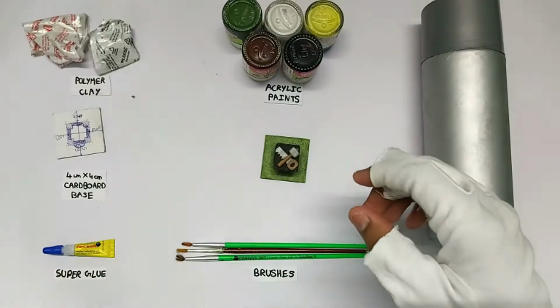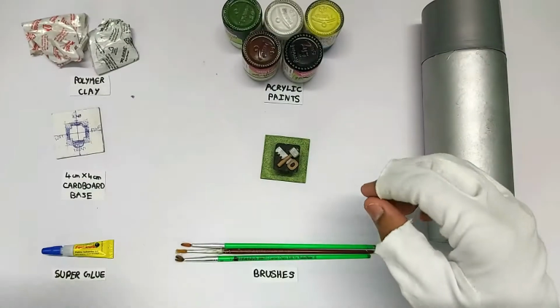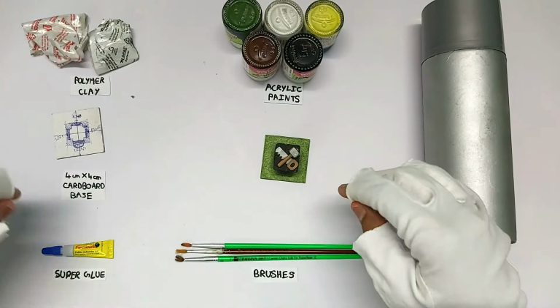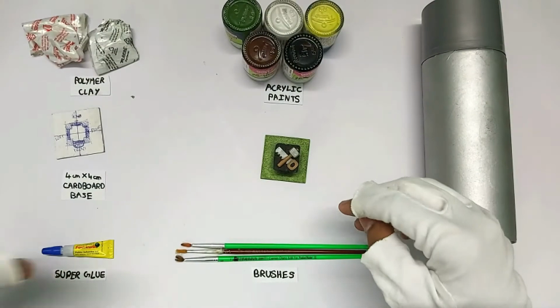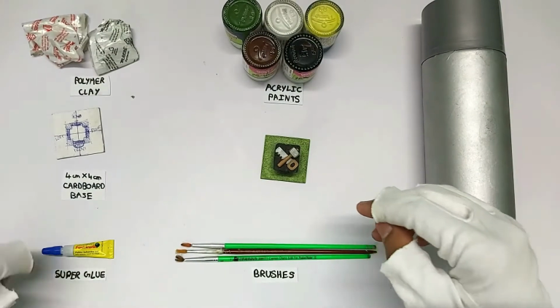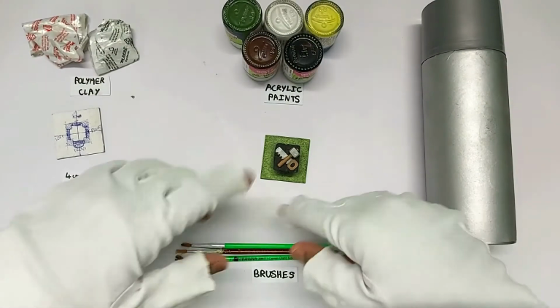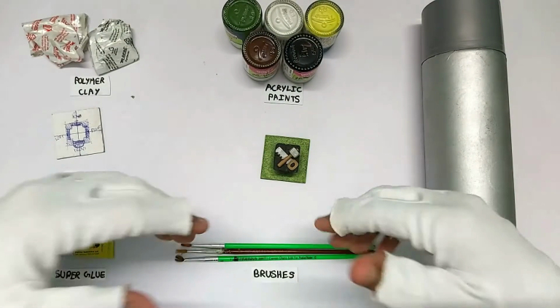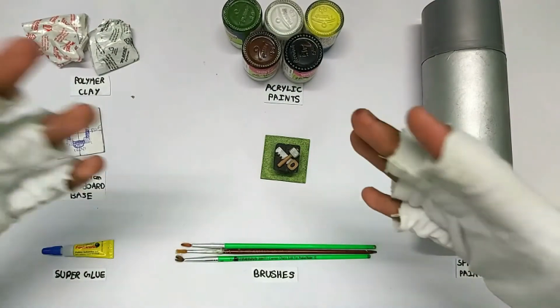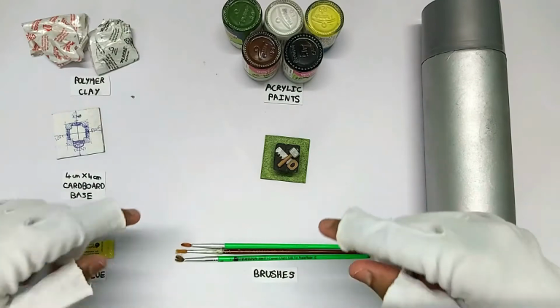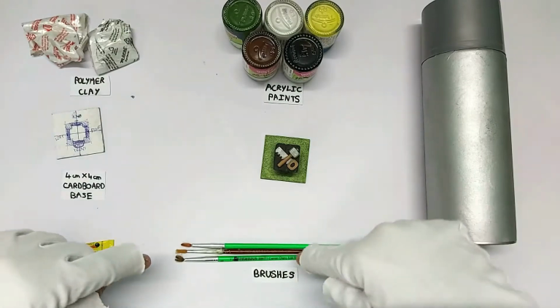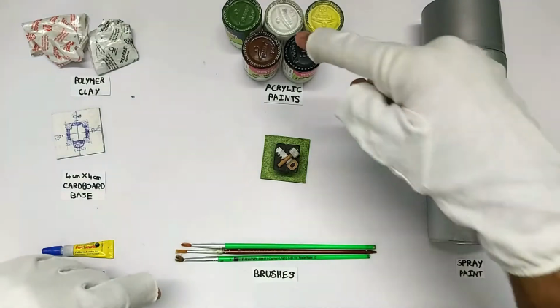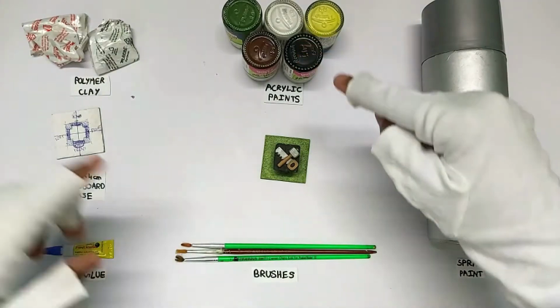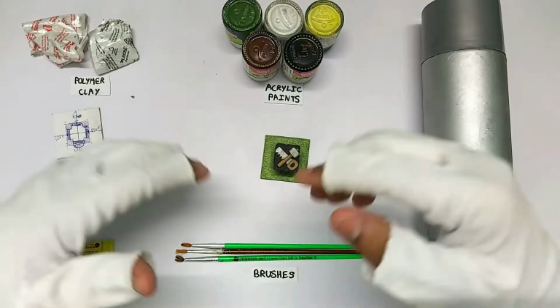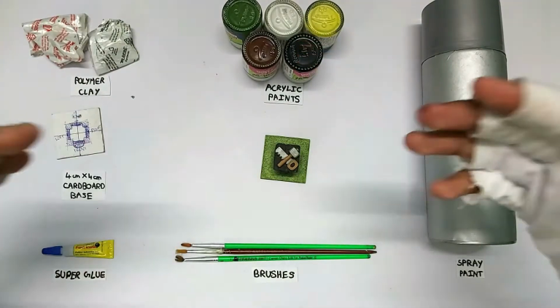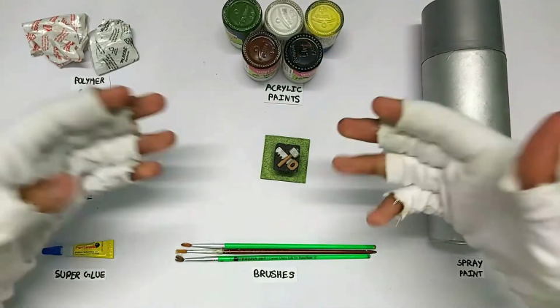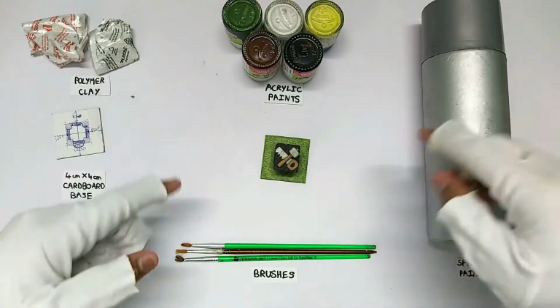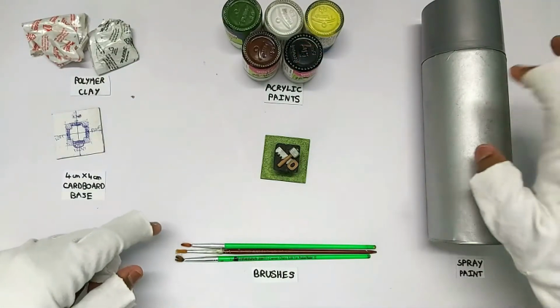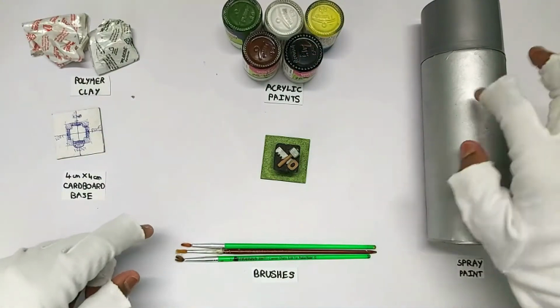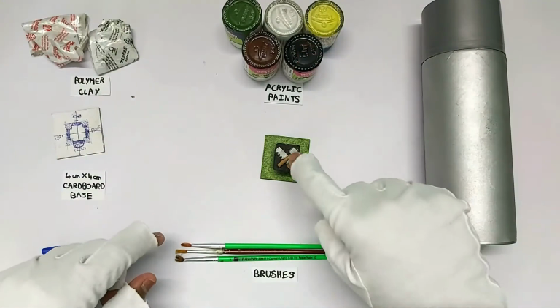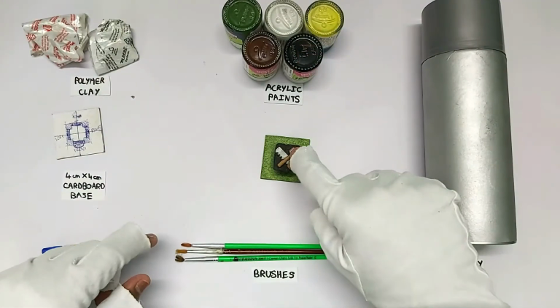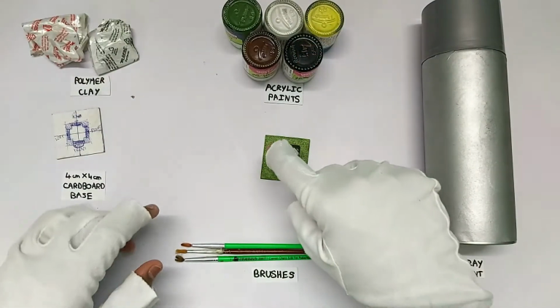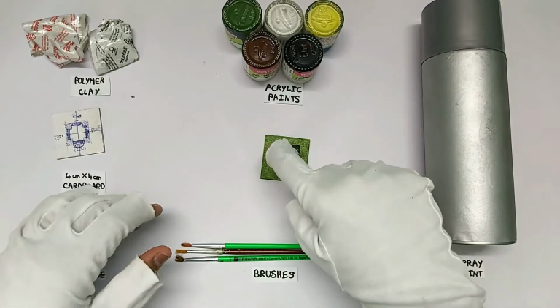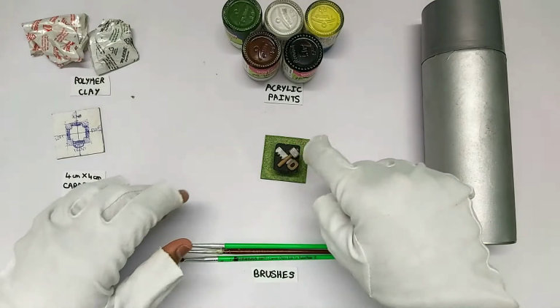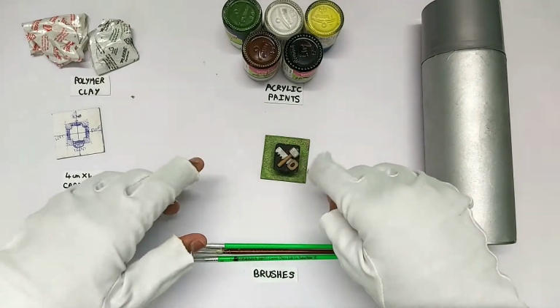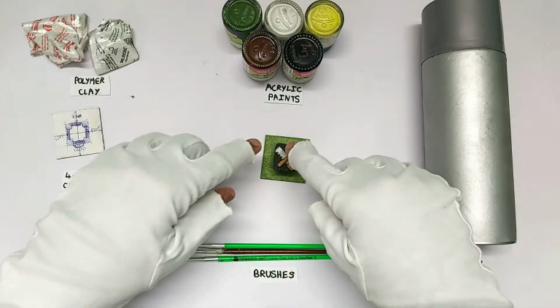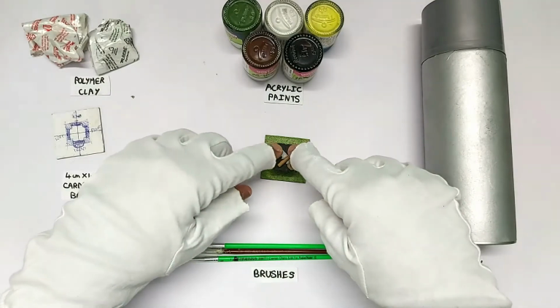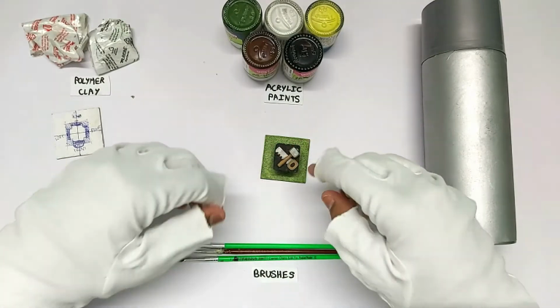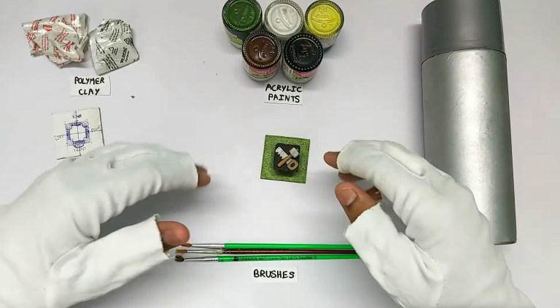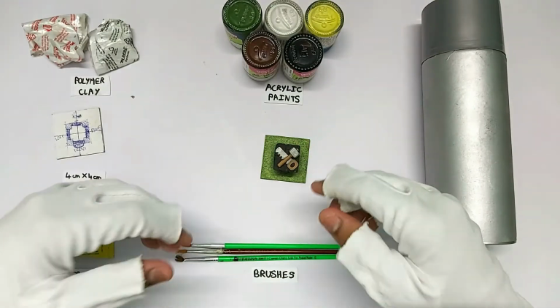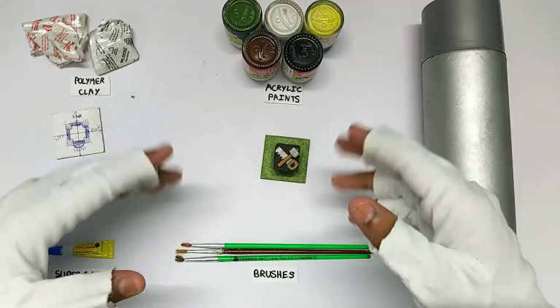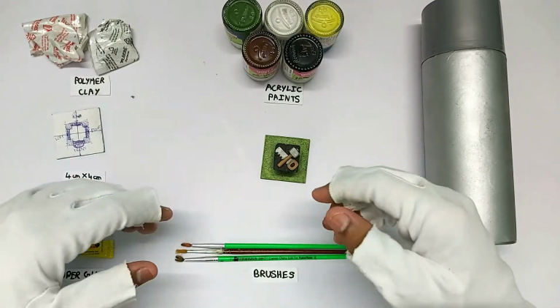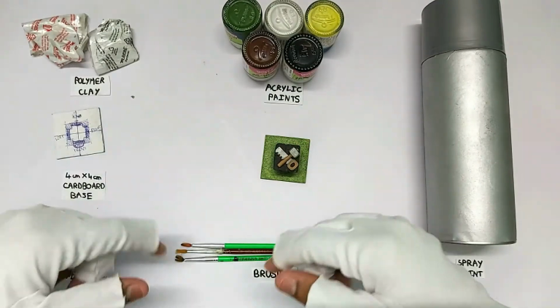The inside dimensions are 2 by 2, so that's 4 centimeters square. Super glue is for reinforcing. Brushes and paint are to make it look good, and spray paint is specifically for the tools on top to give them a silver finish.